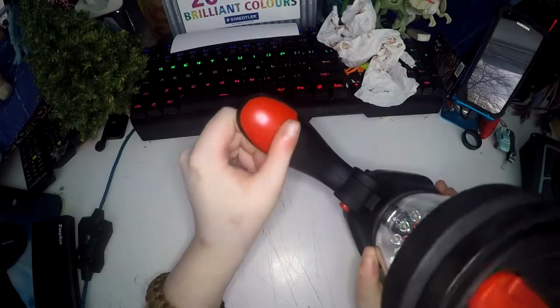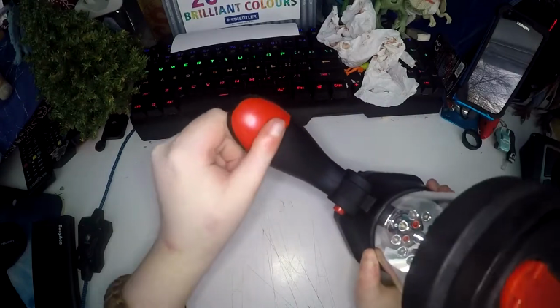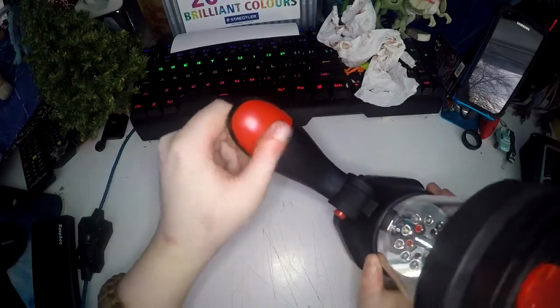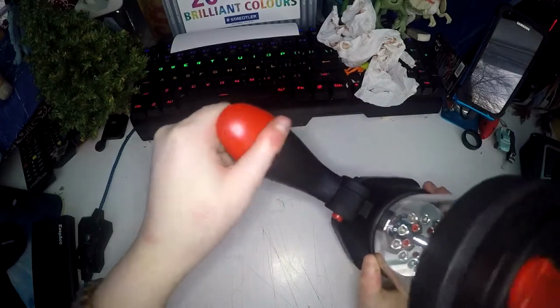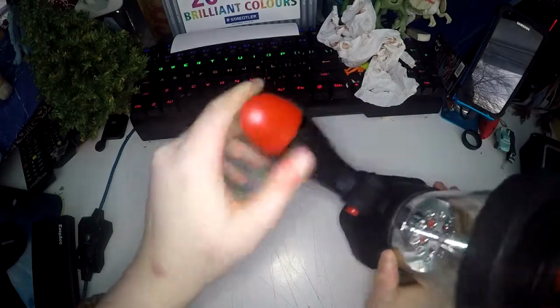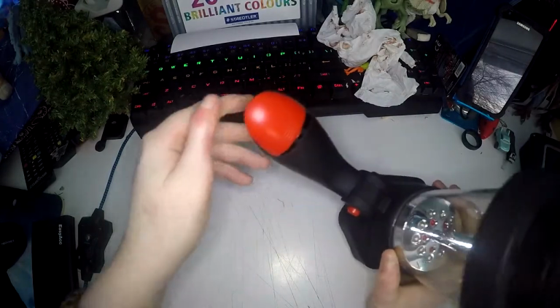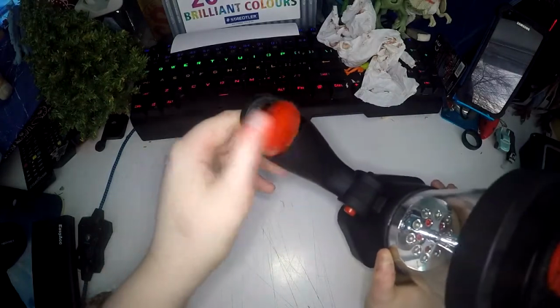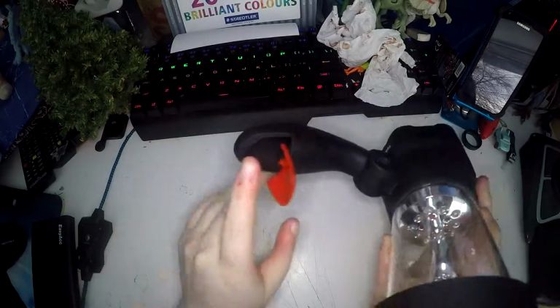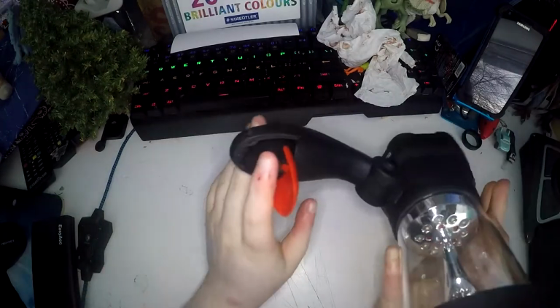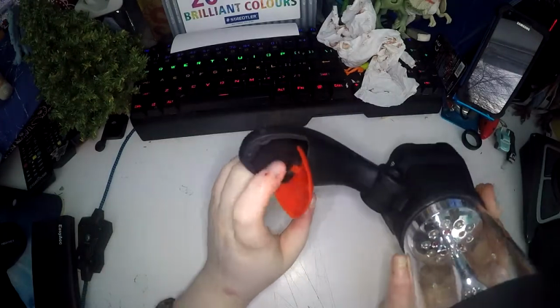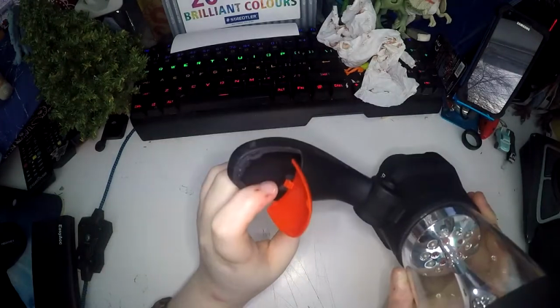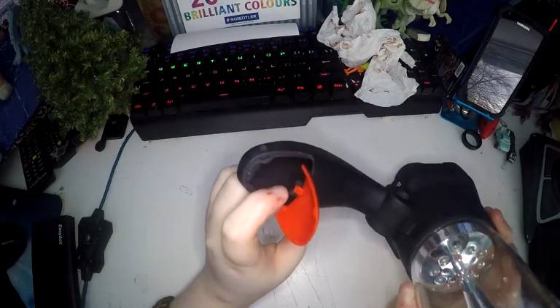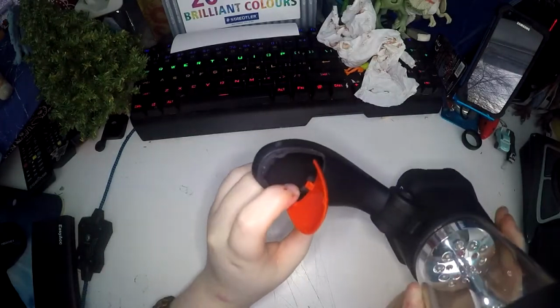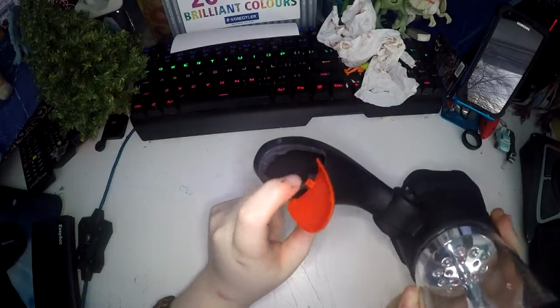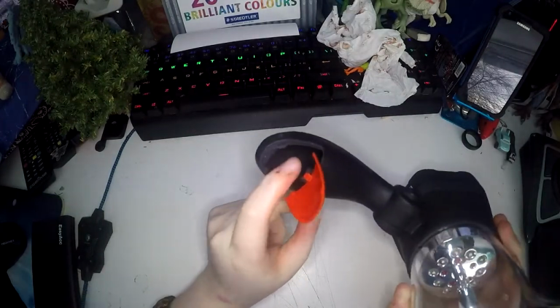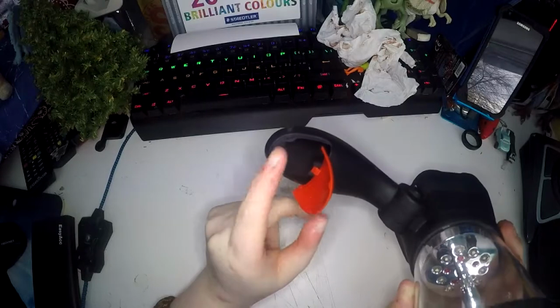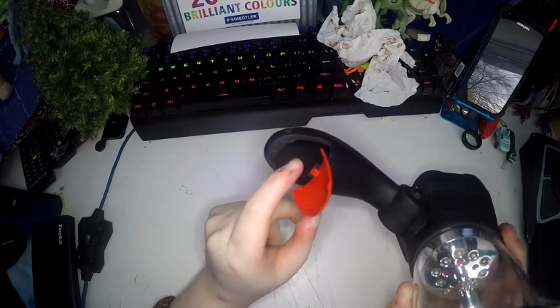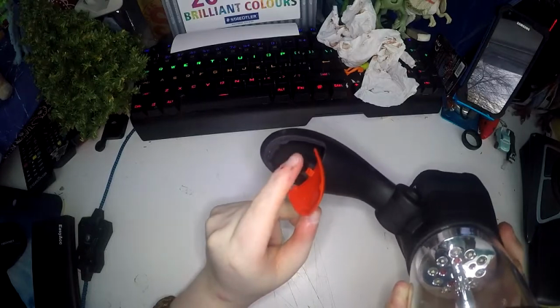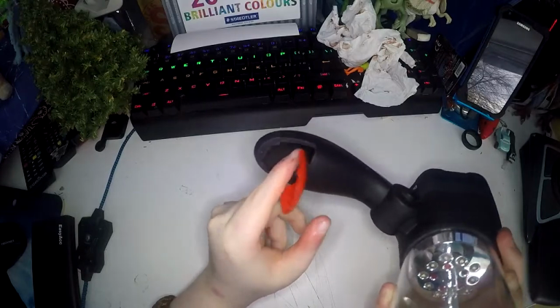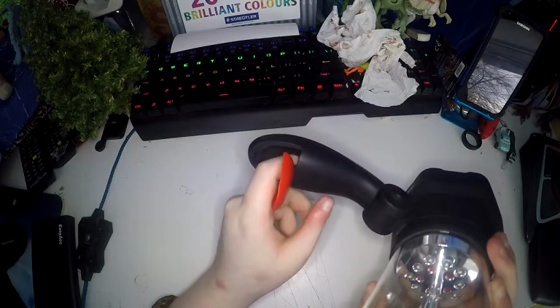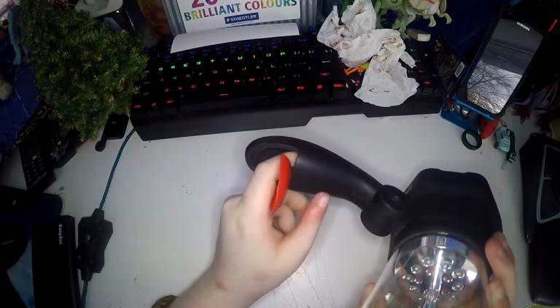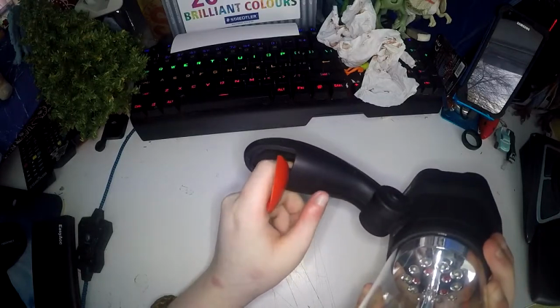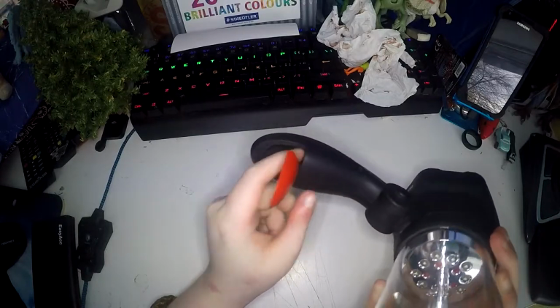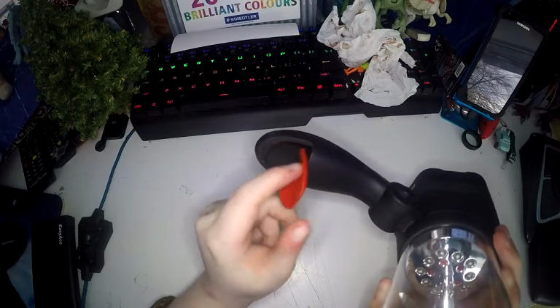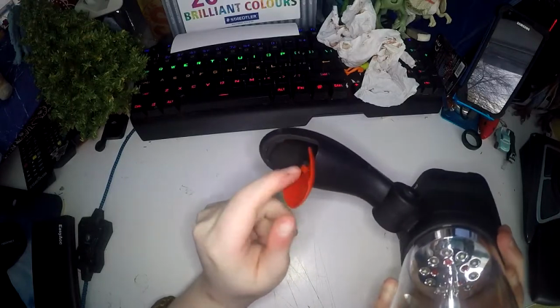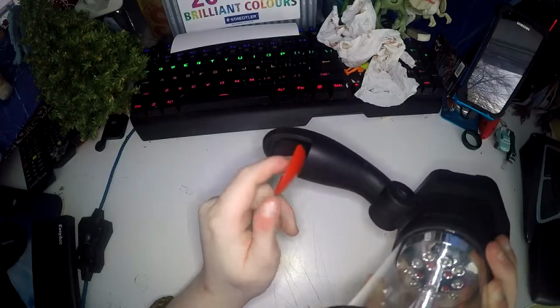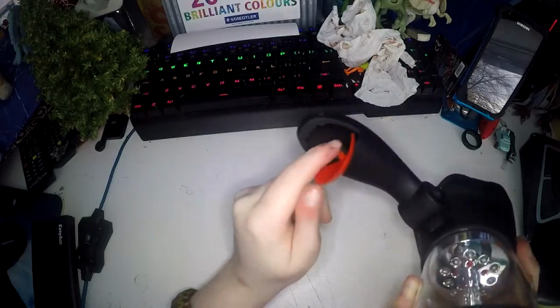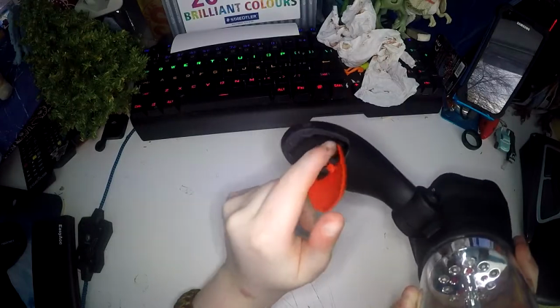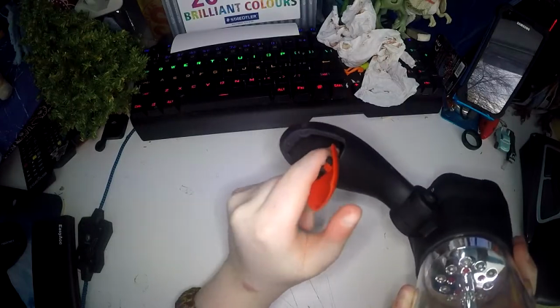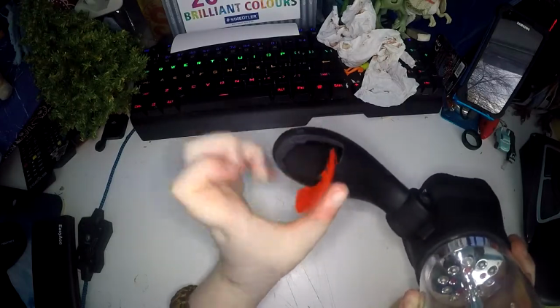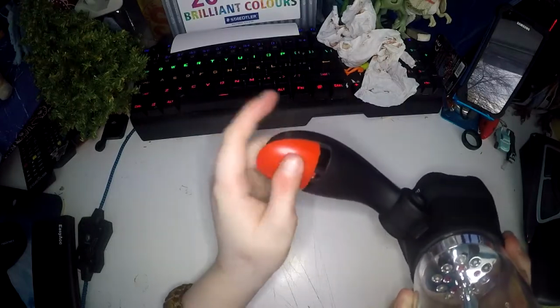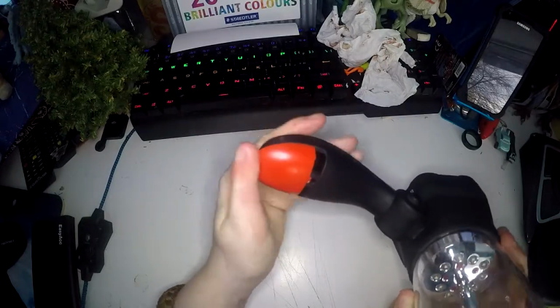You can see this red door here — if you open that up, it comes with a recharging cable that you can store in the handle.